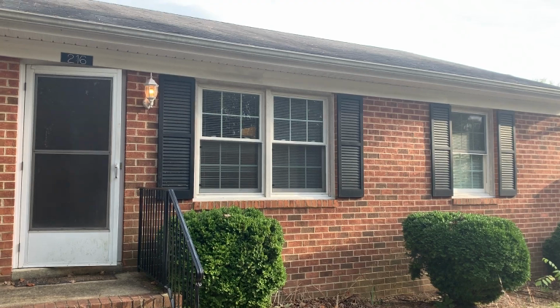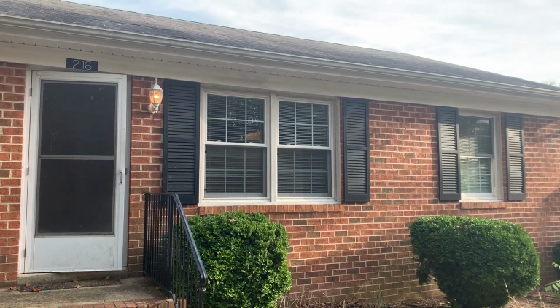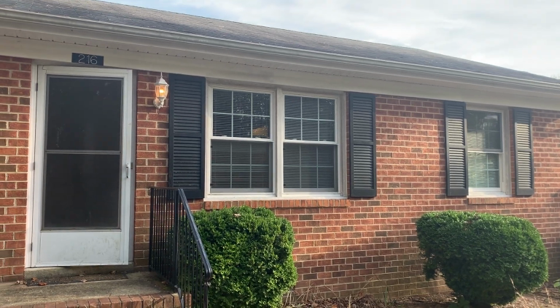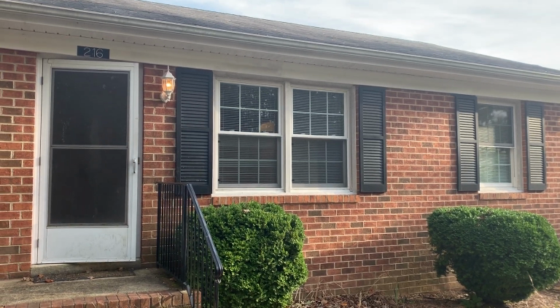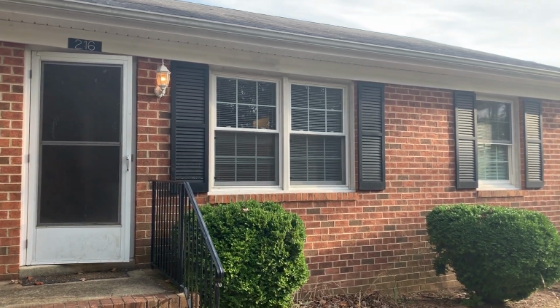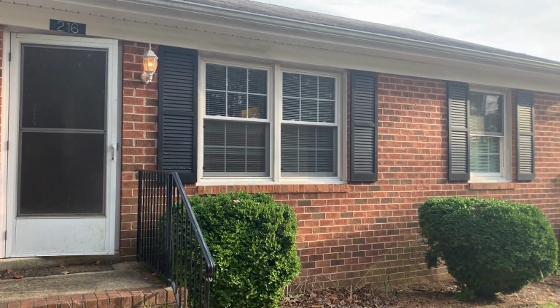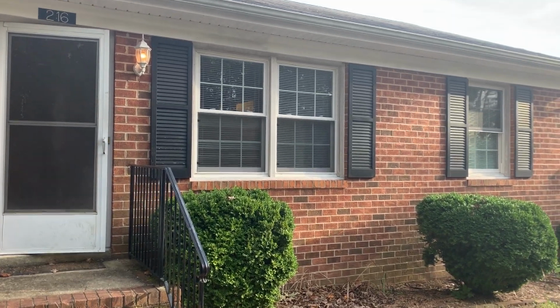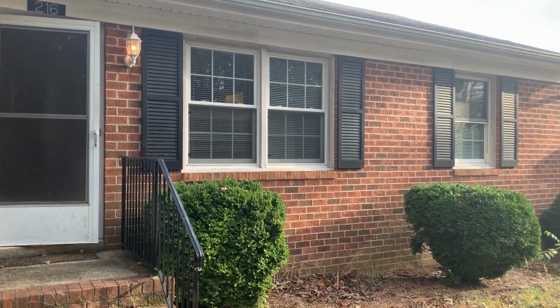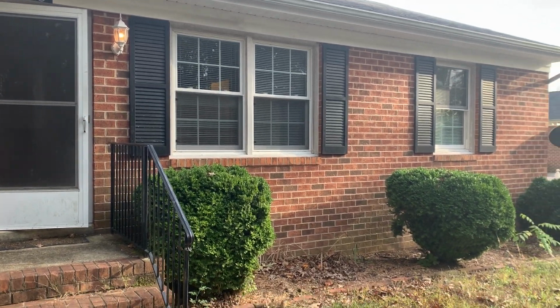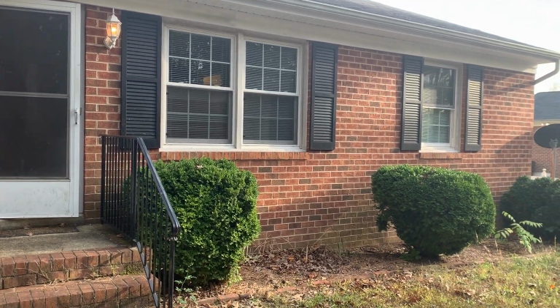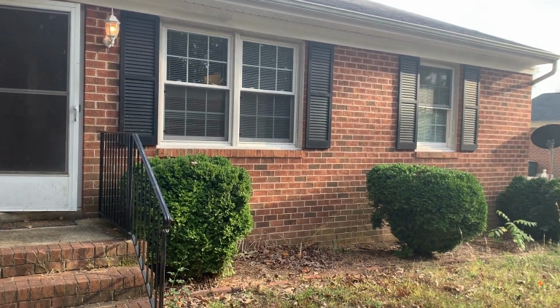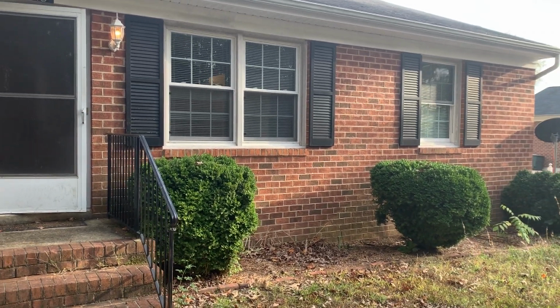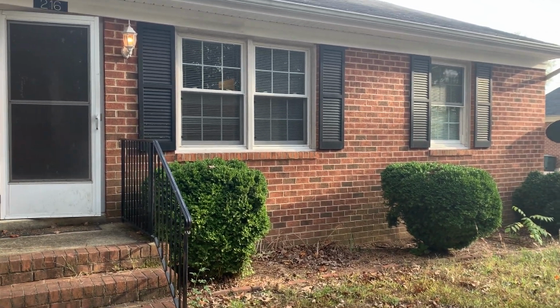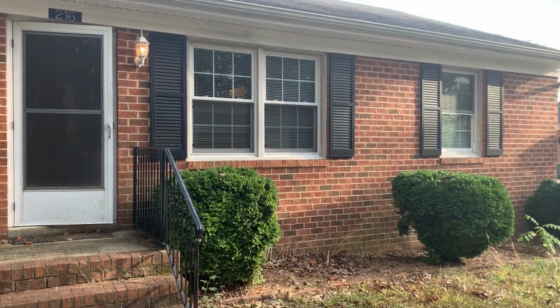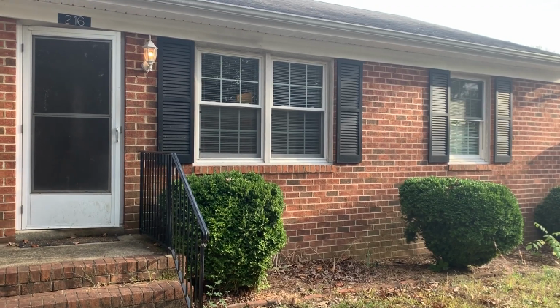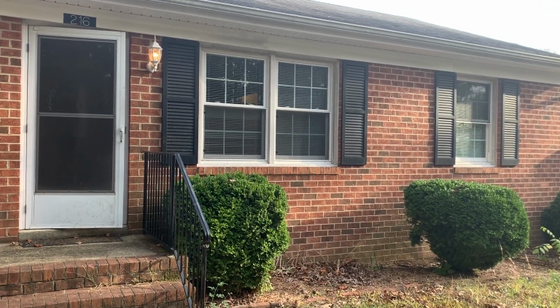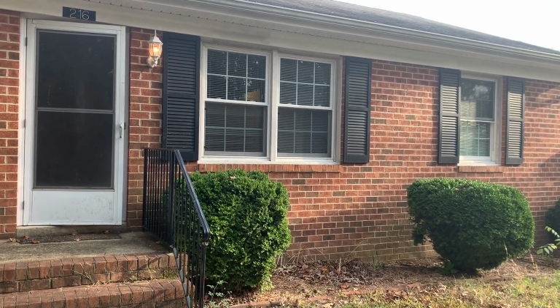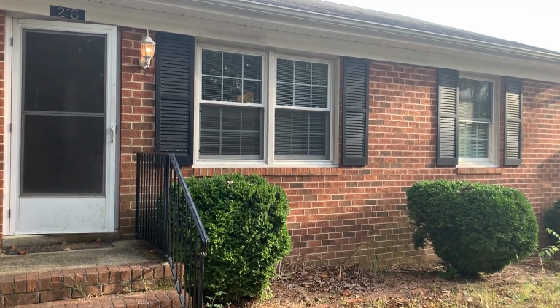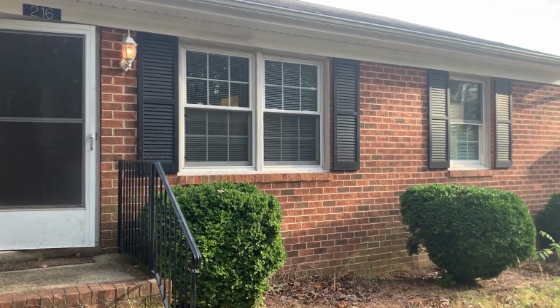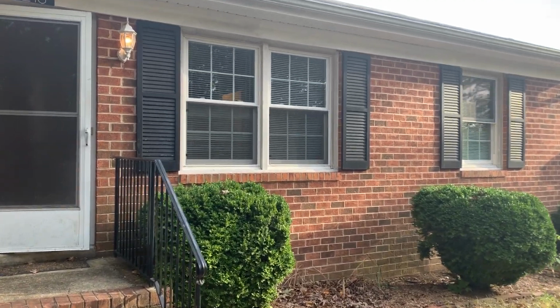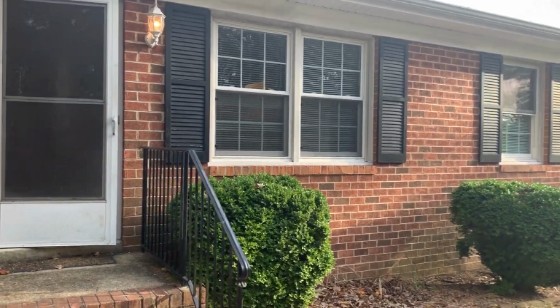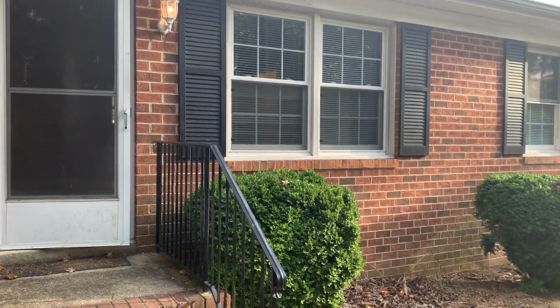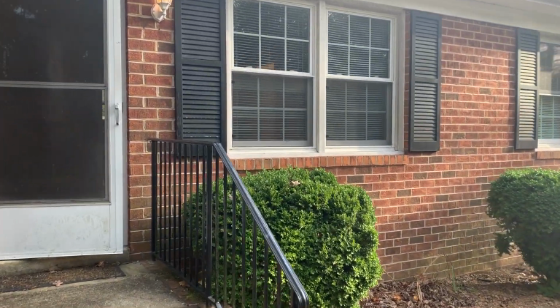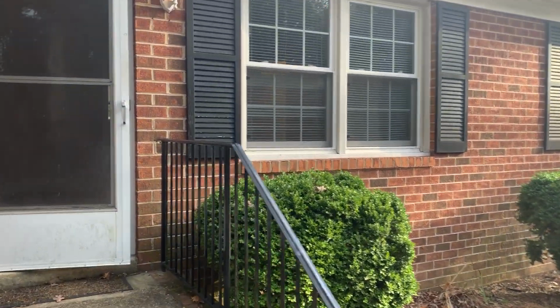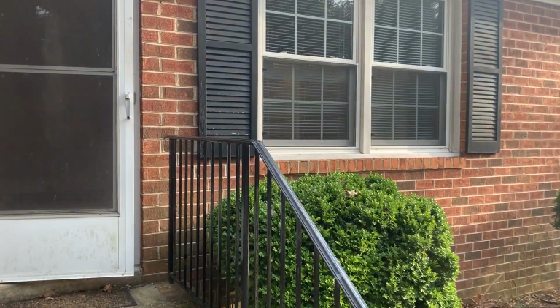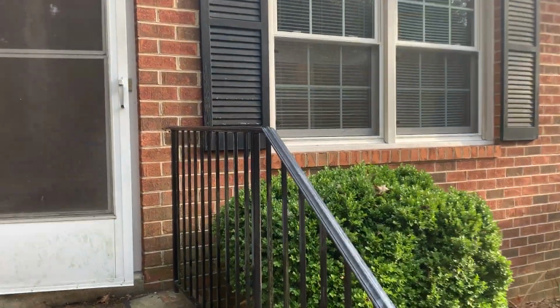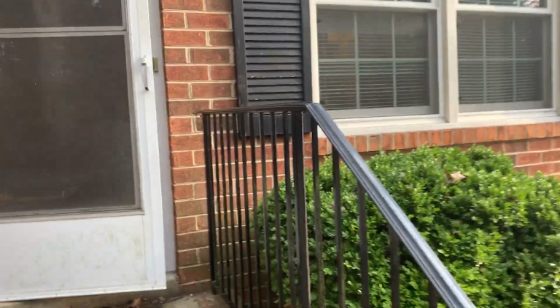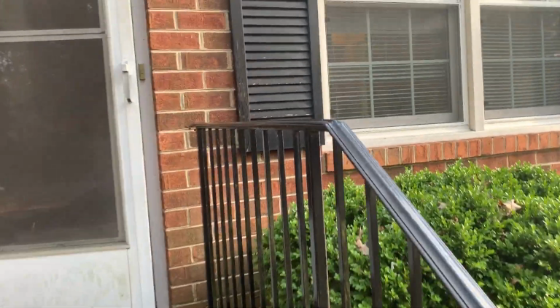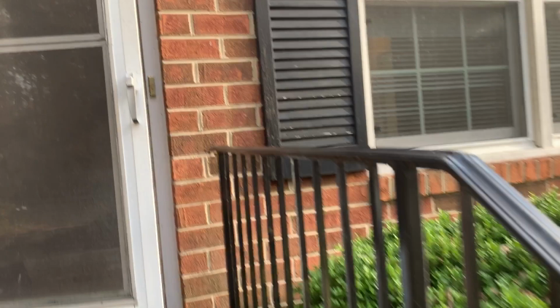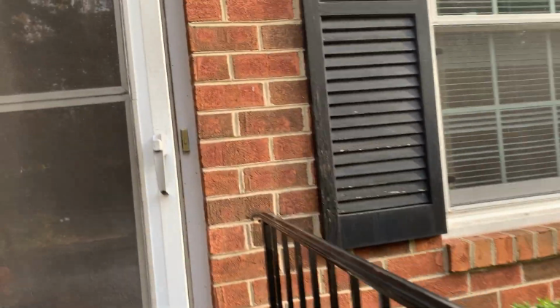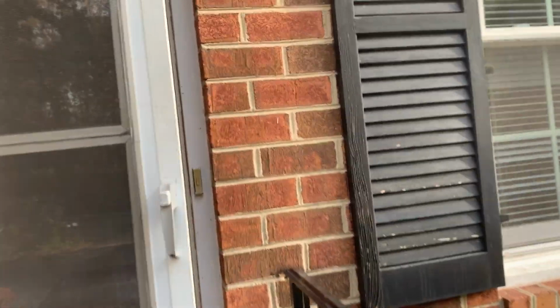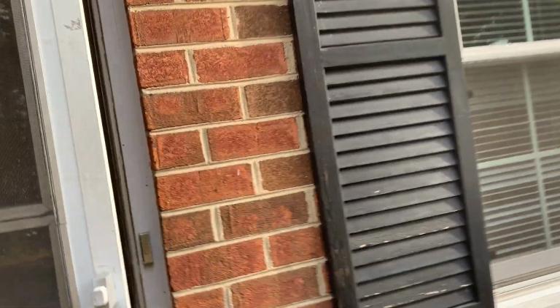We are here today at 216 West Bowdoch Street in Bowling Green, Virginia. This home is located near the town of Bowling Green and is listed by MacDoc Property Management. Let's take a look inside.